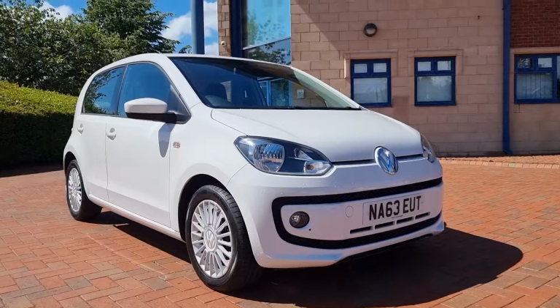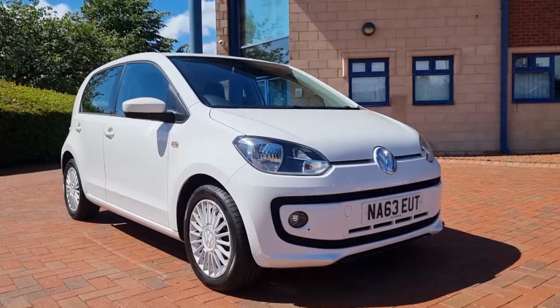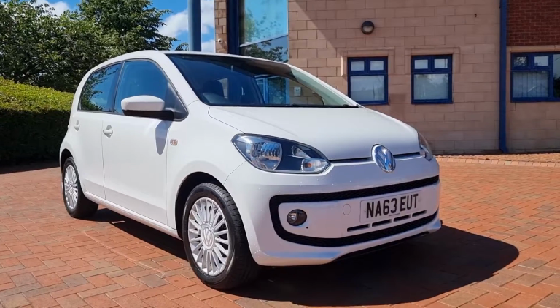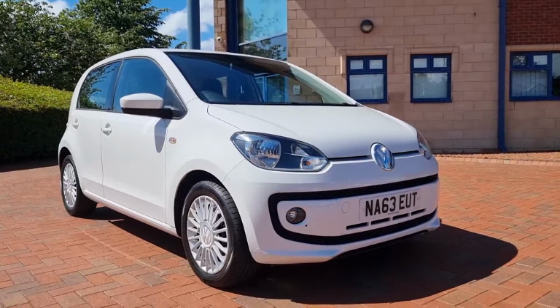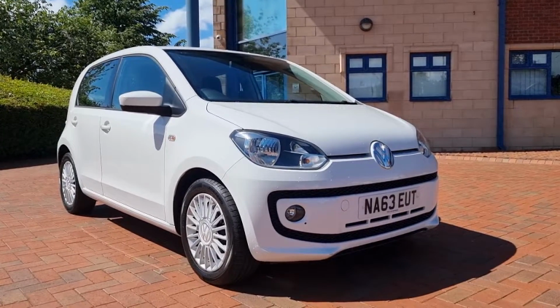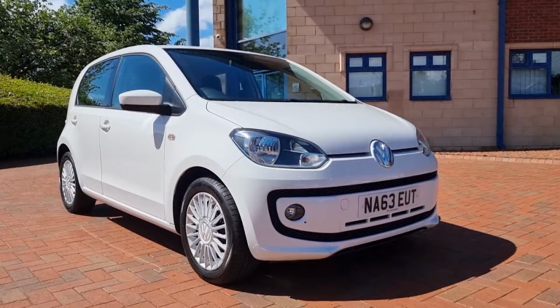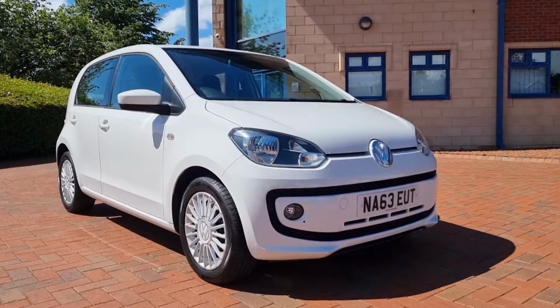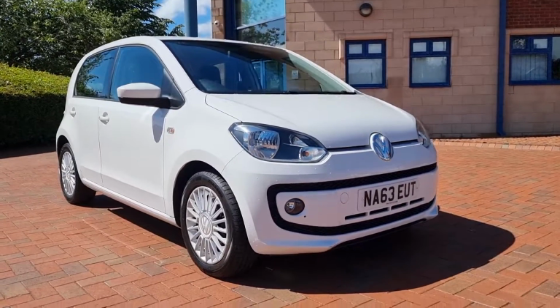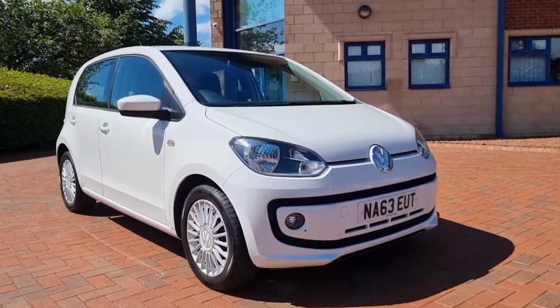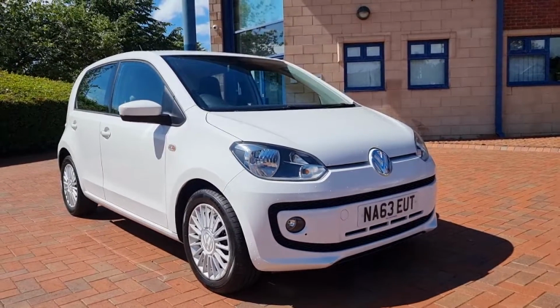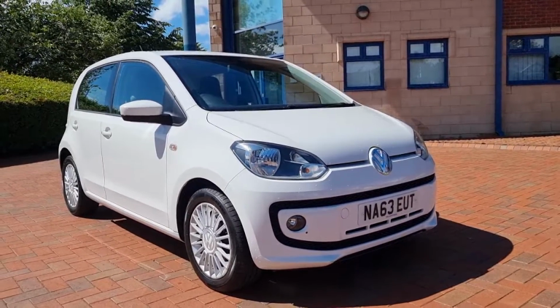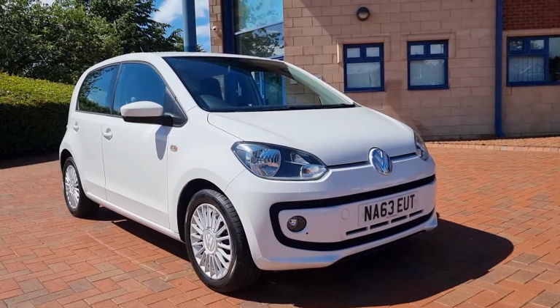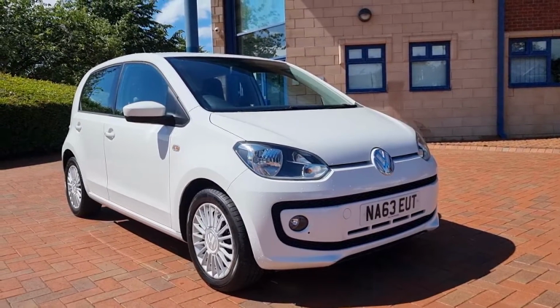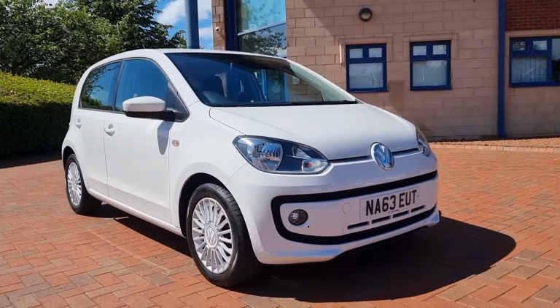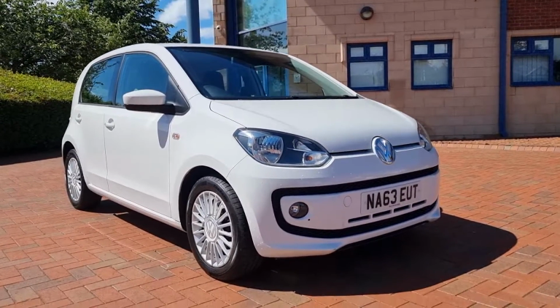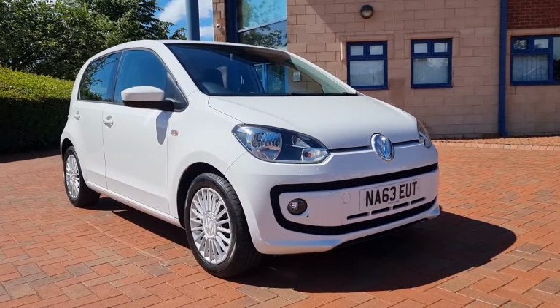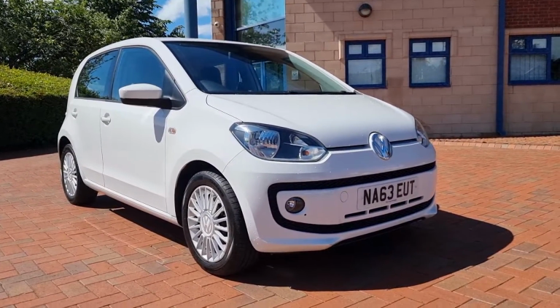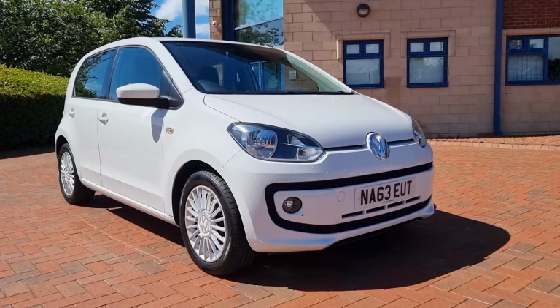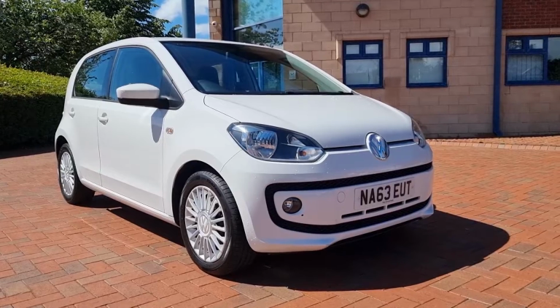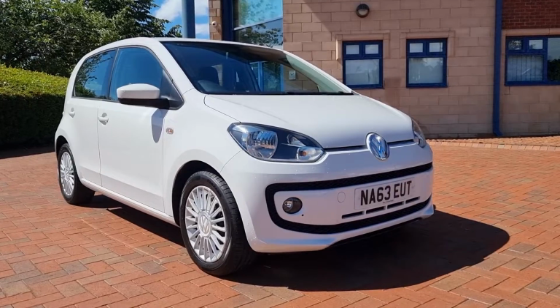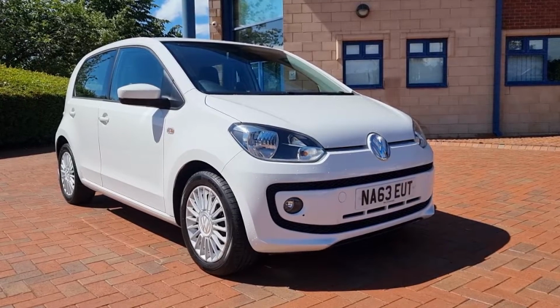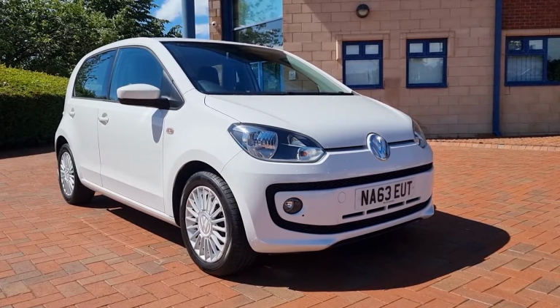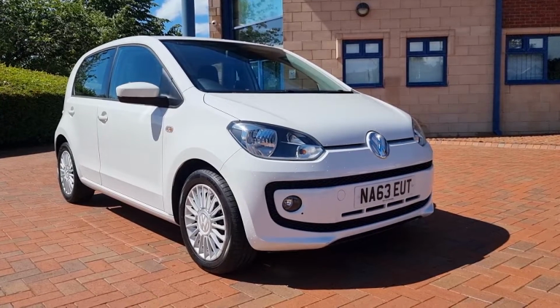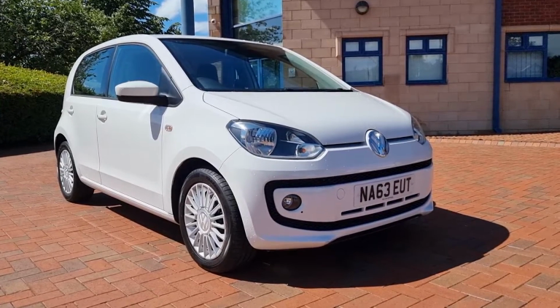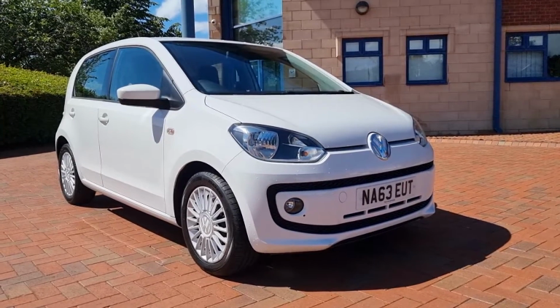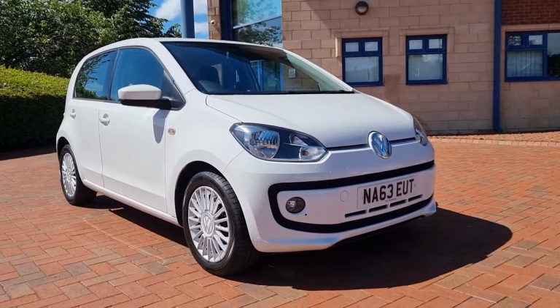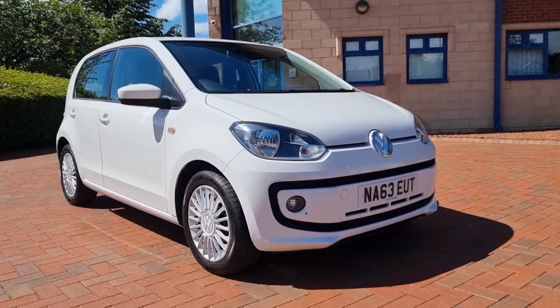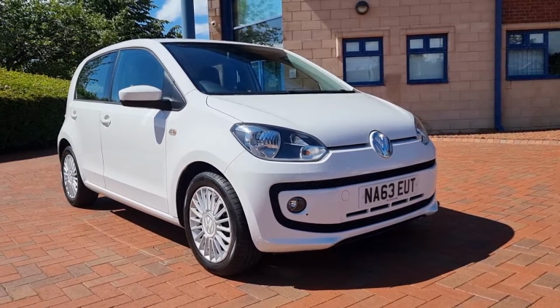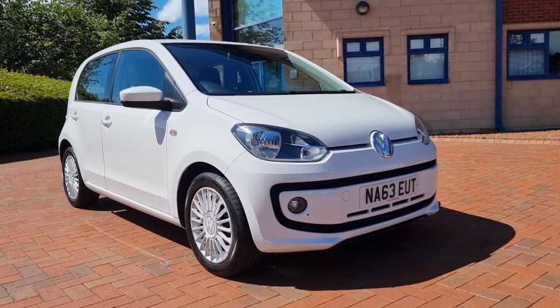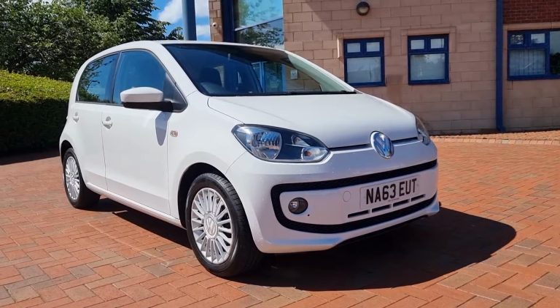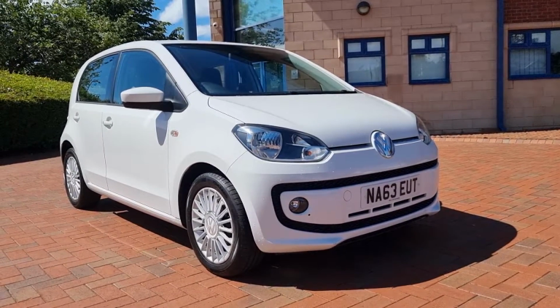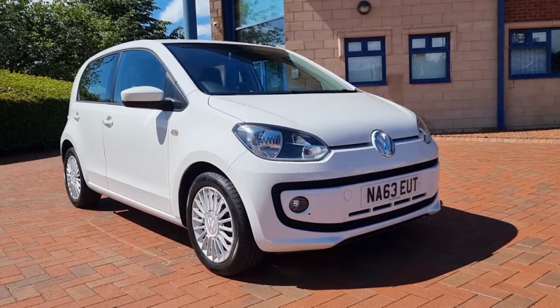Good afternoon, welcome to Shelton Car Sales here in Cannock. Walk and talk of this new arrival today at the showroom. It's a VW Up — it's a High Up actually, so spec-wise really, really good.